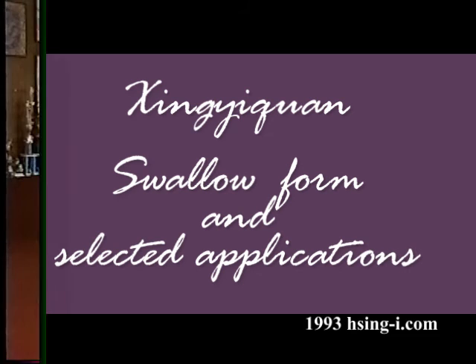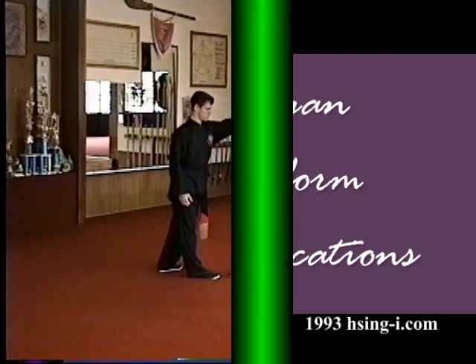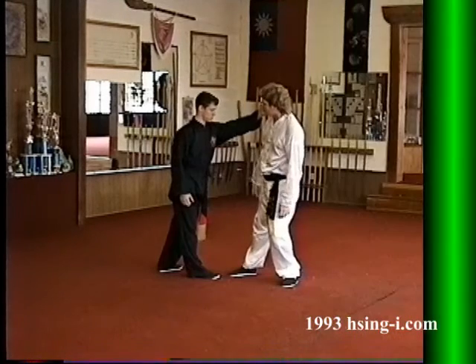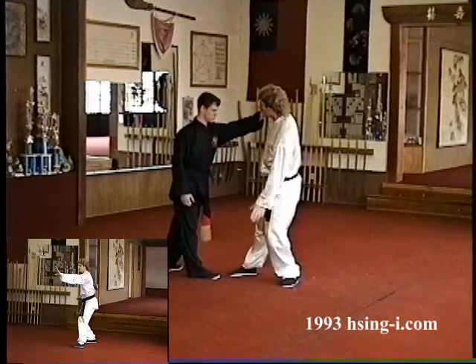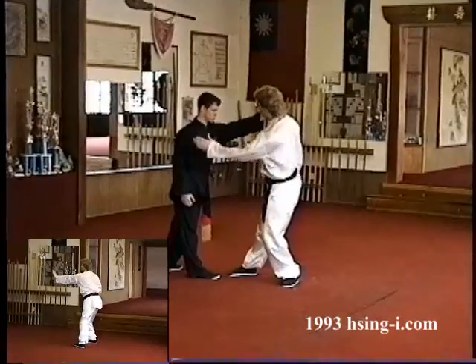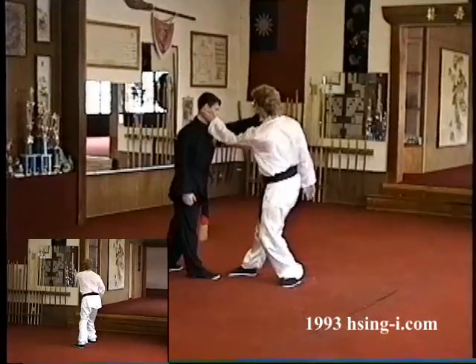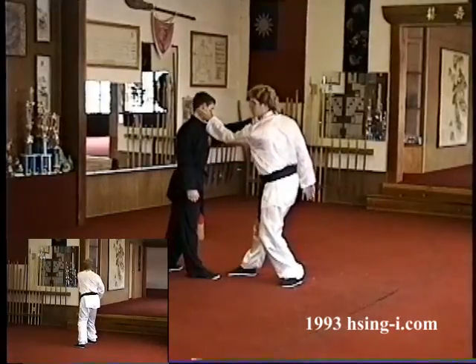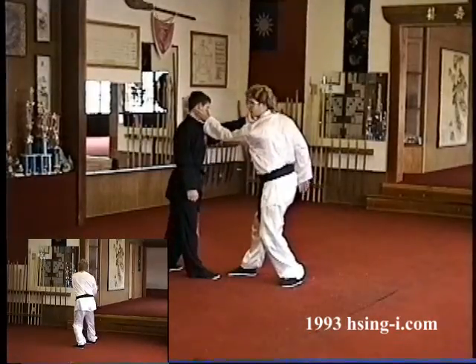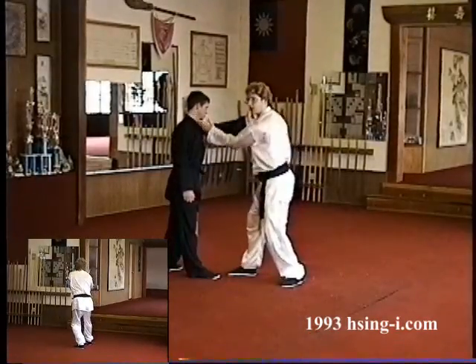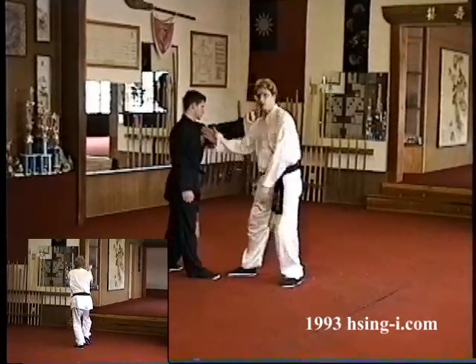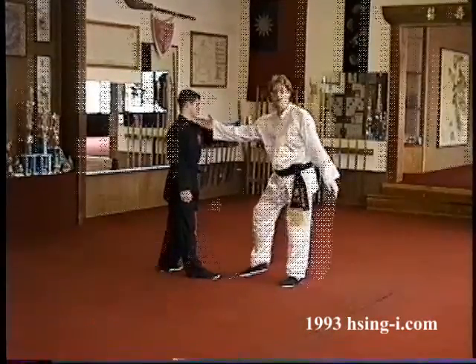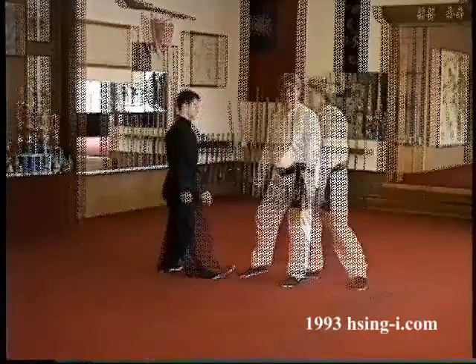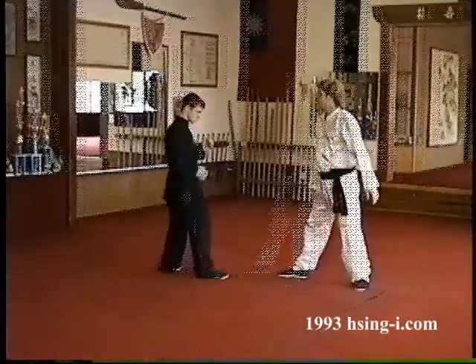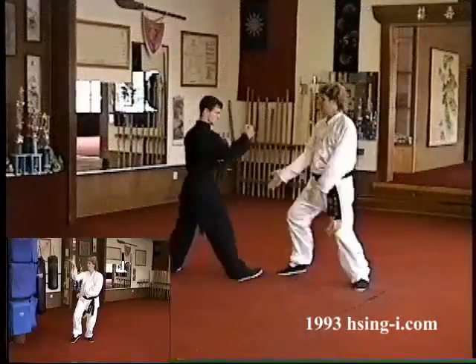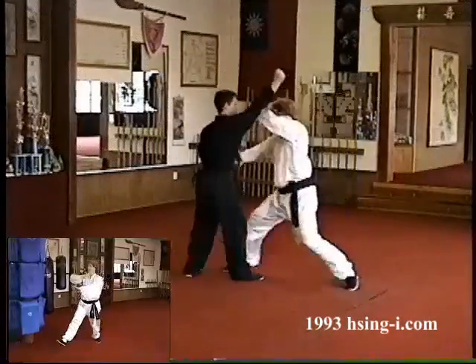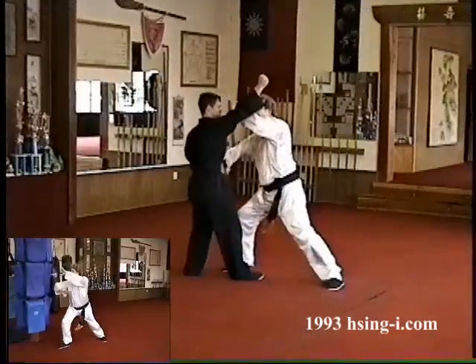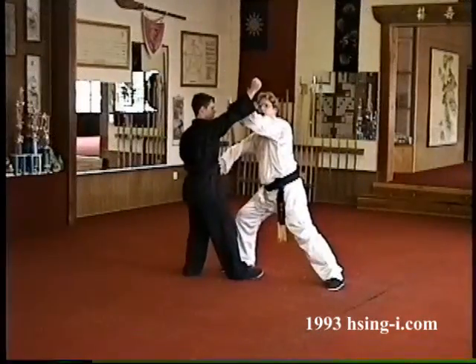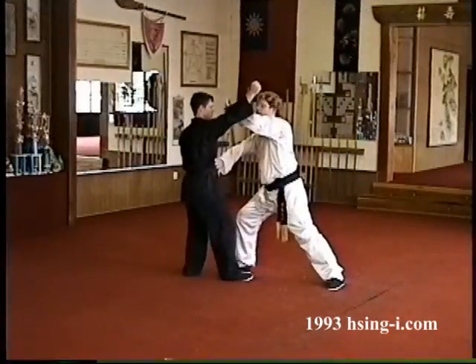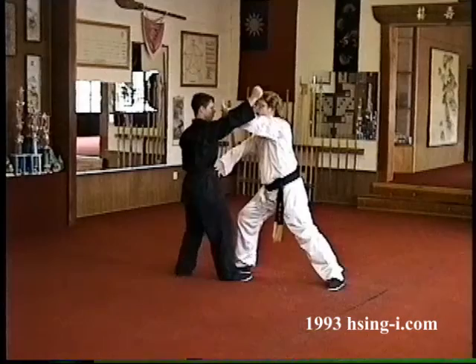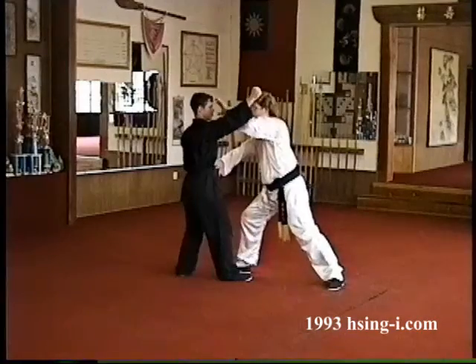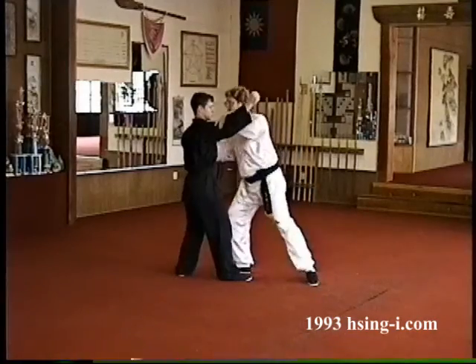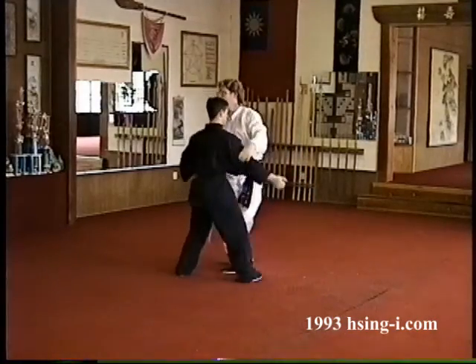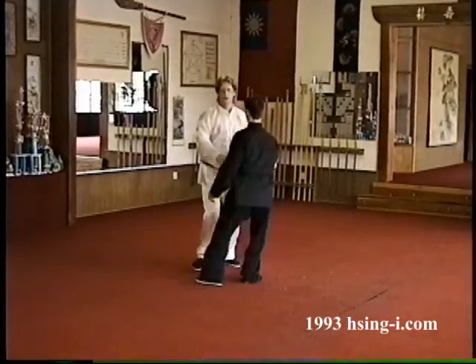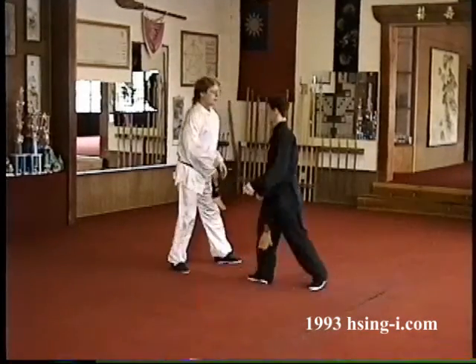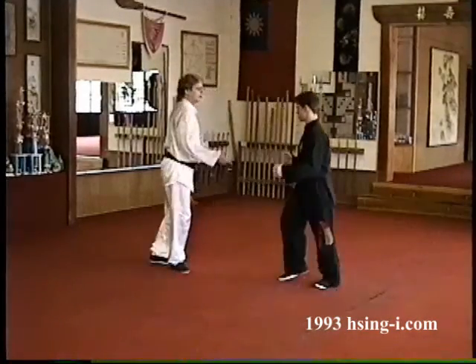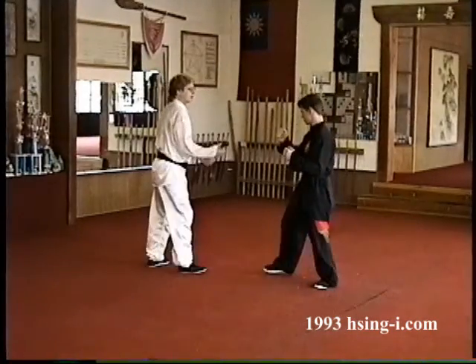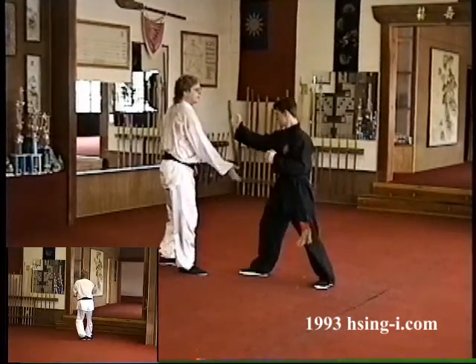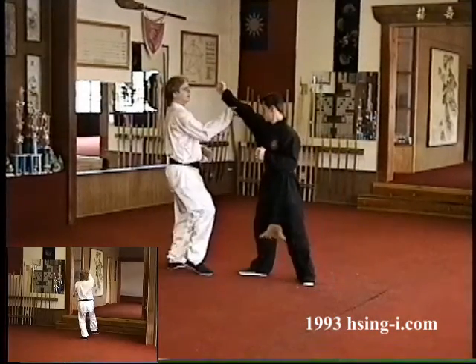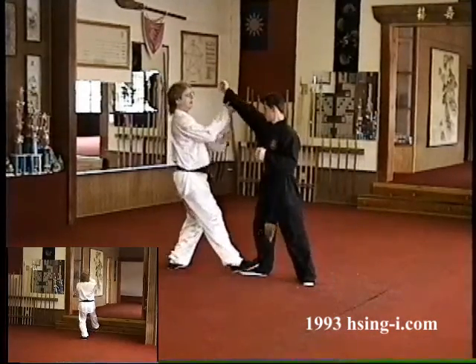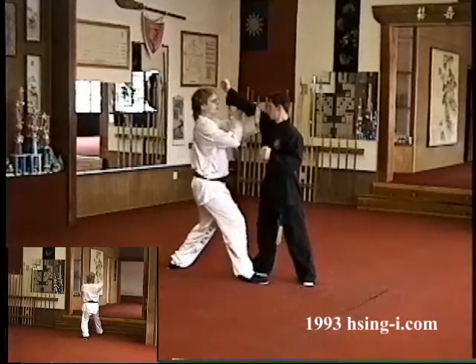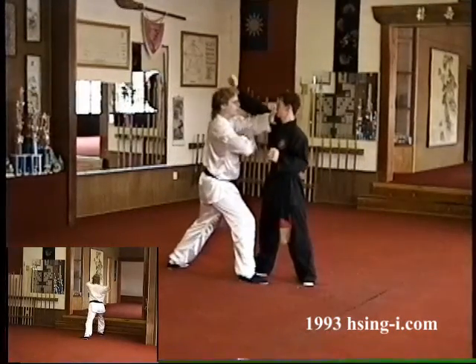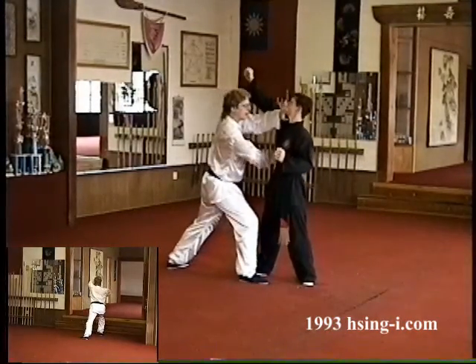He's coming here, using the turn to make this attack, and then withdrawing. What I want you to know — I'll show you from the other angle, slow motion — is that both hands can move forward.